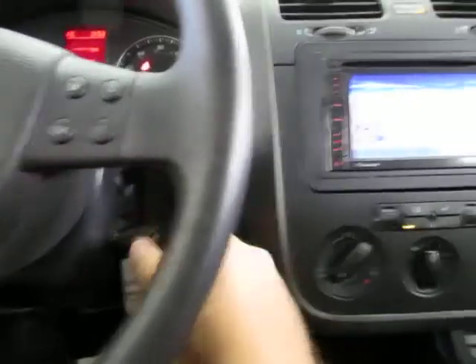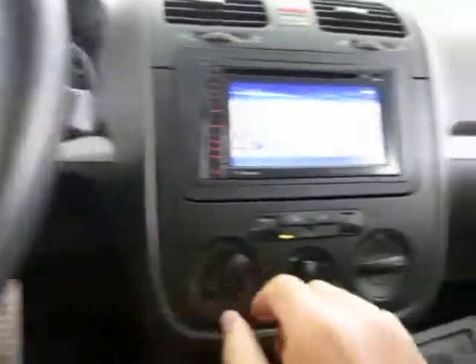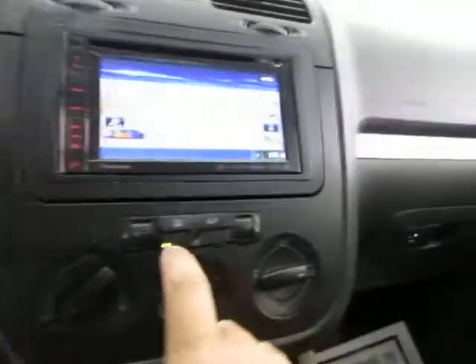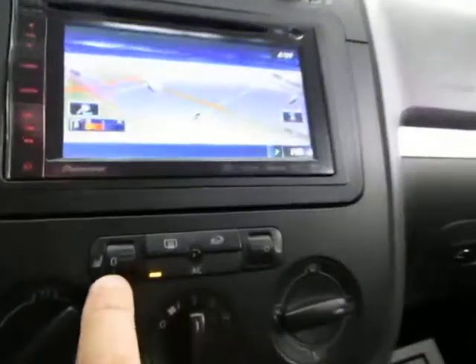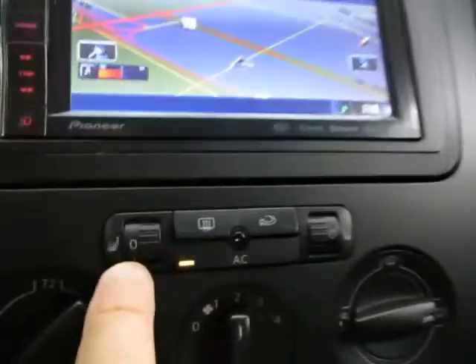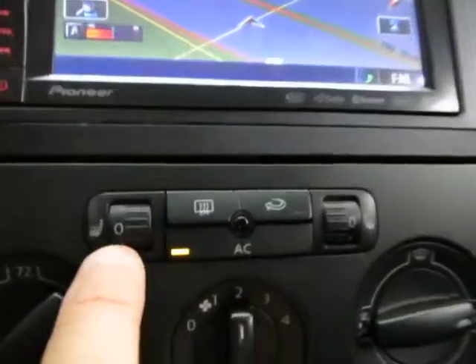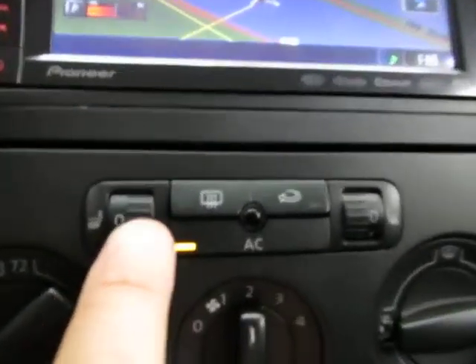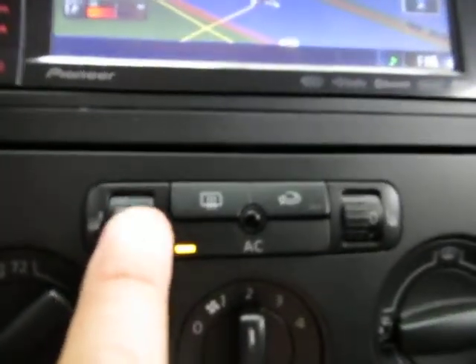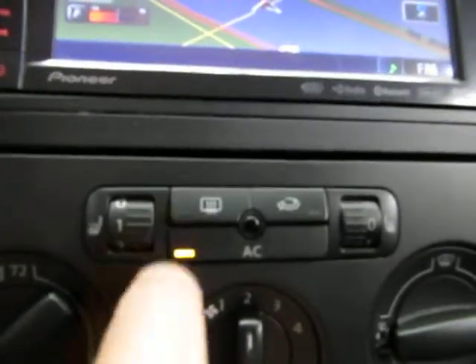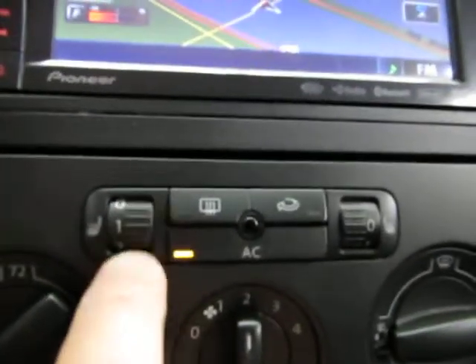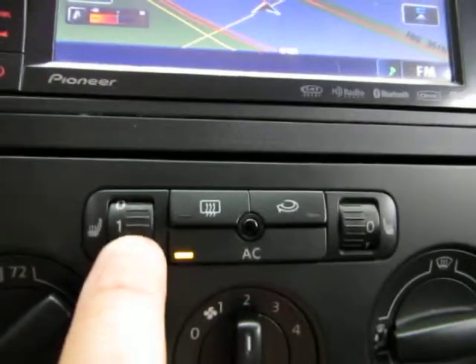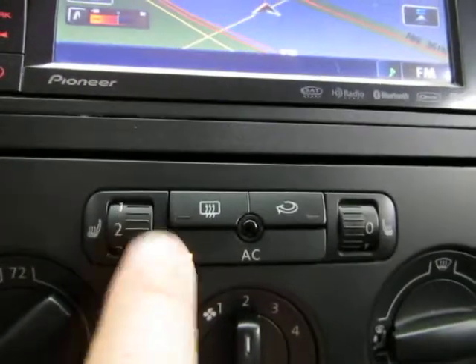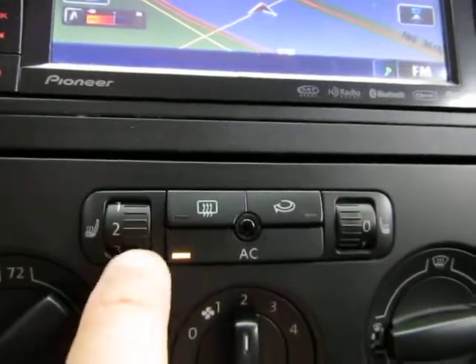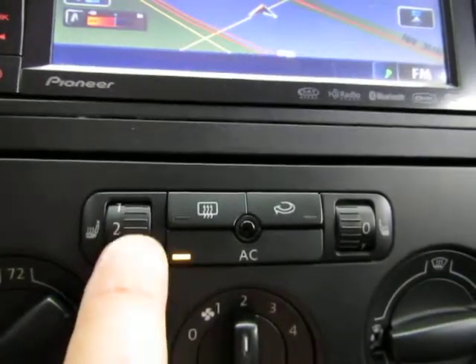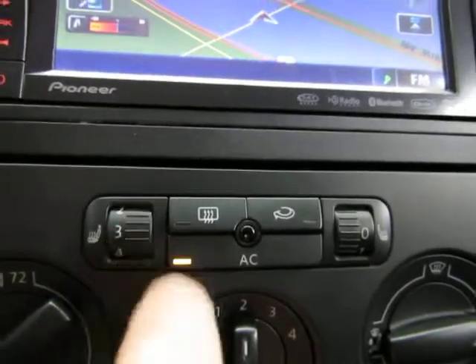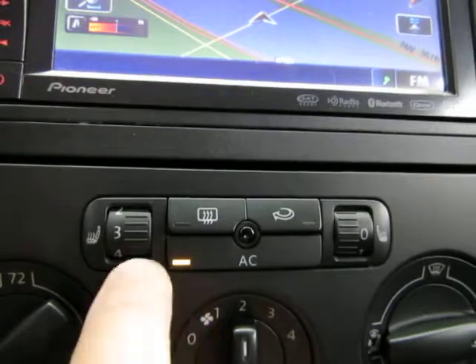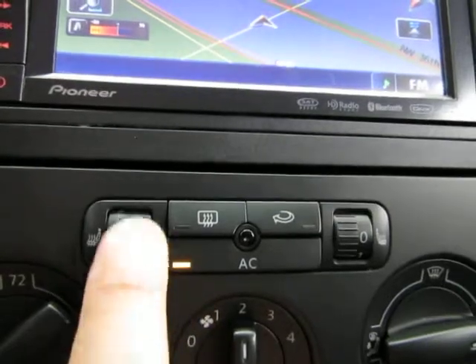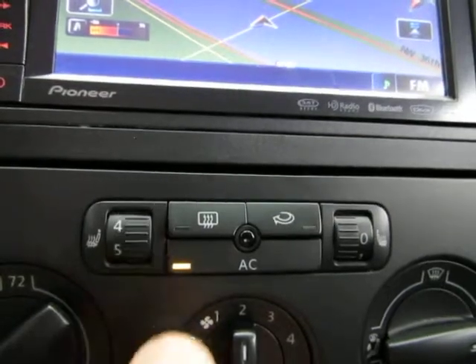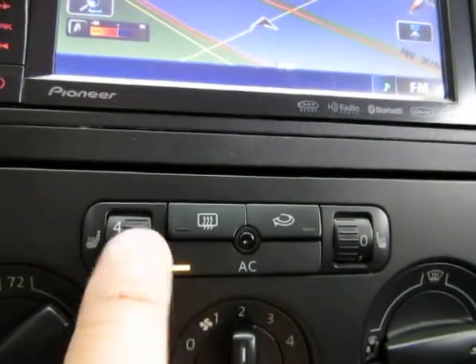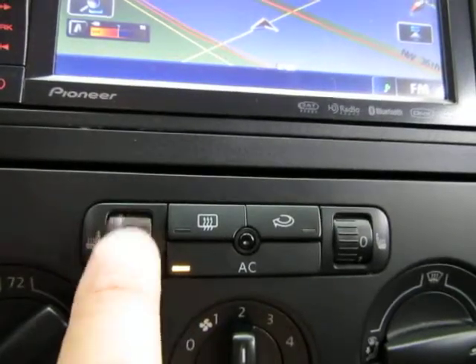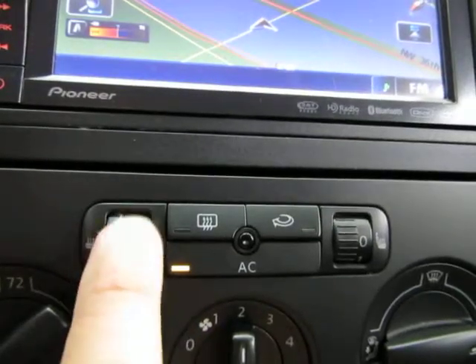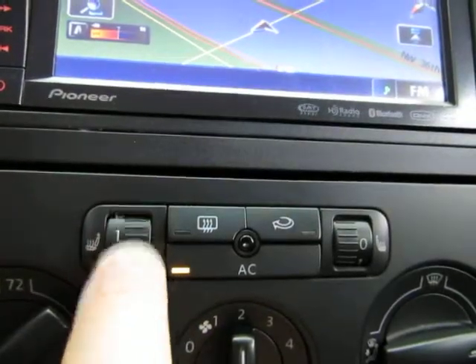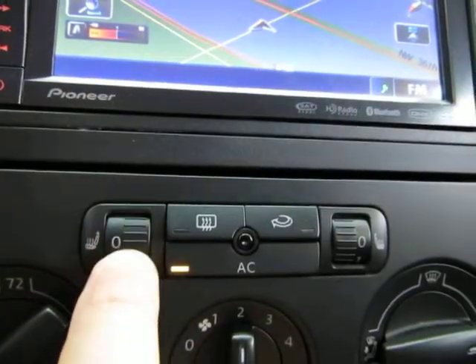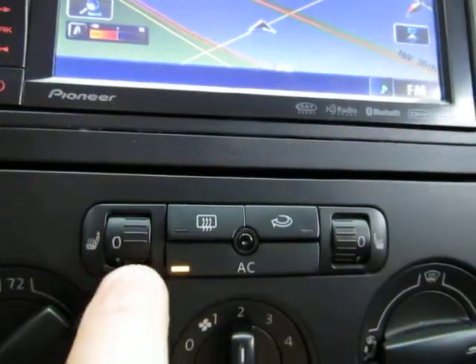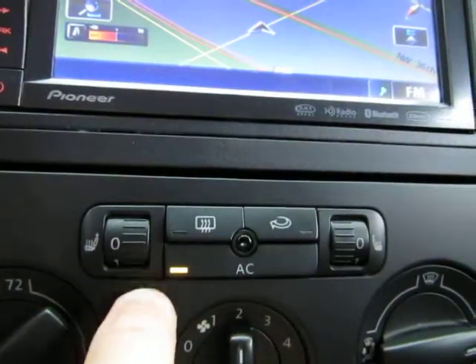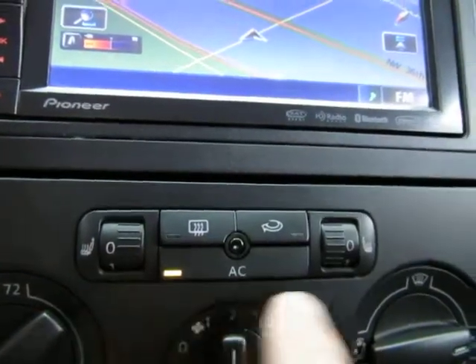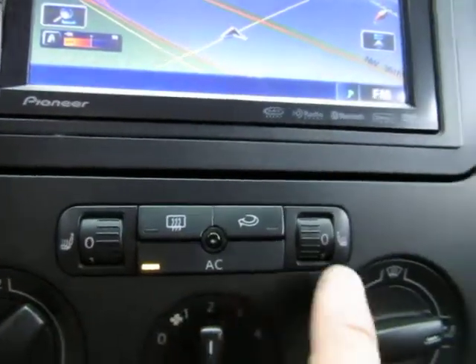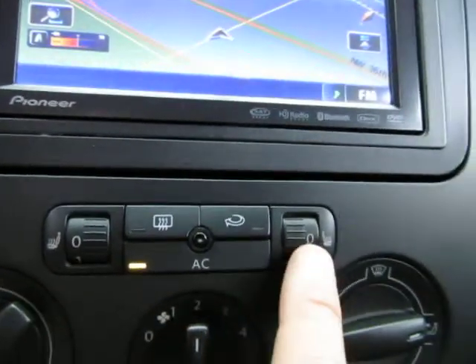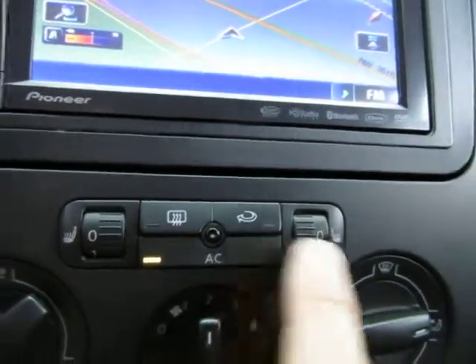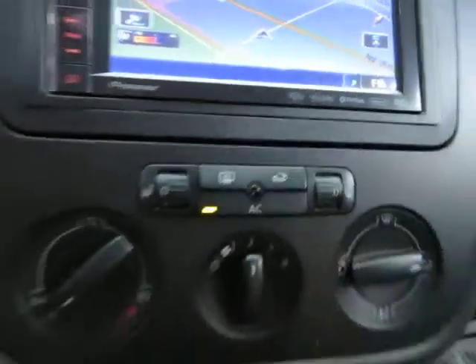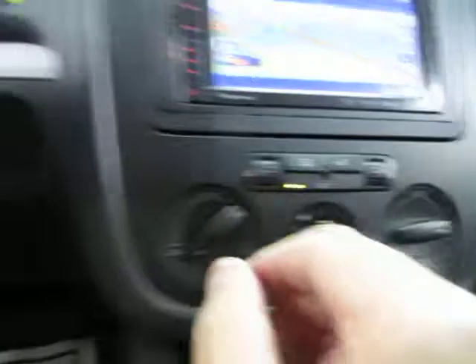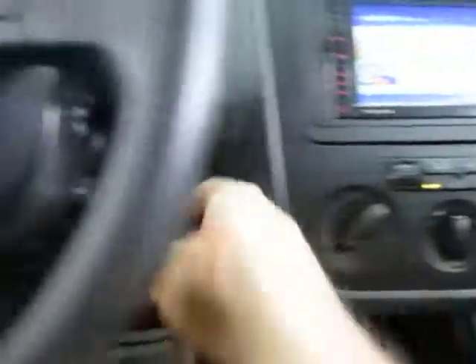You also get heated seats — you raise the dial up to make your seat warmer, and the same thing on the passenger side.